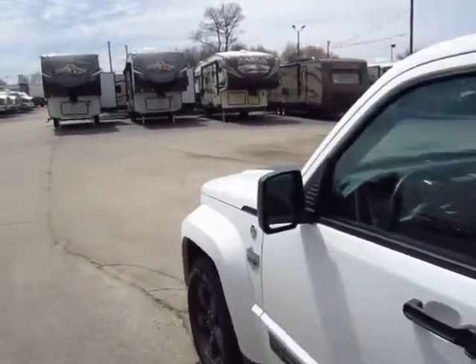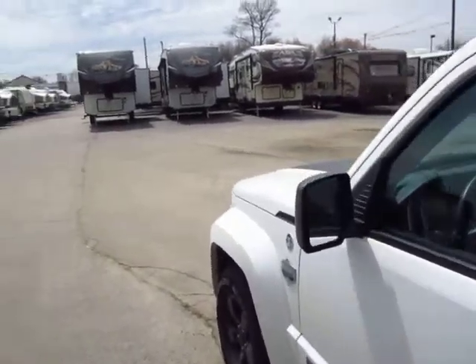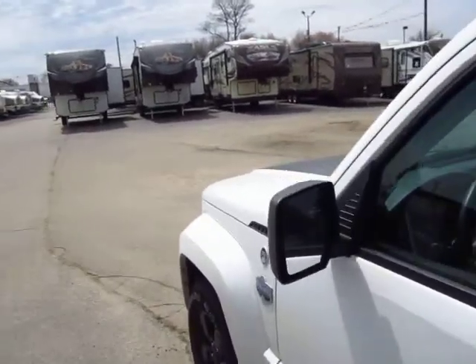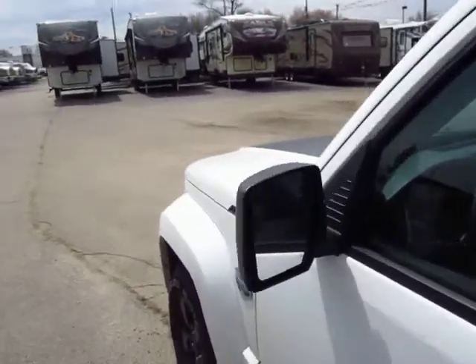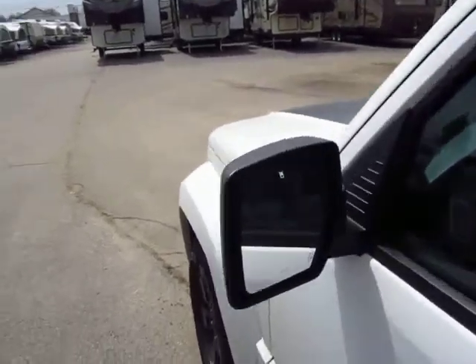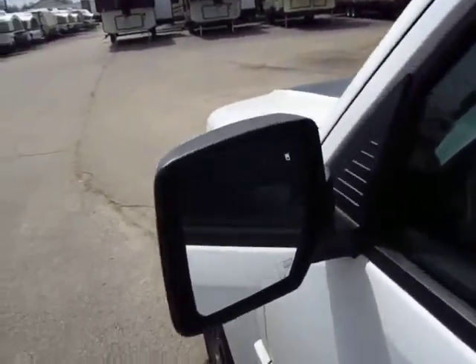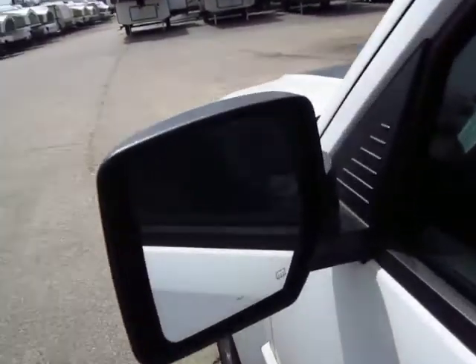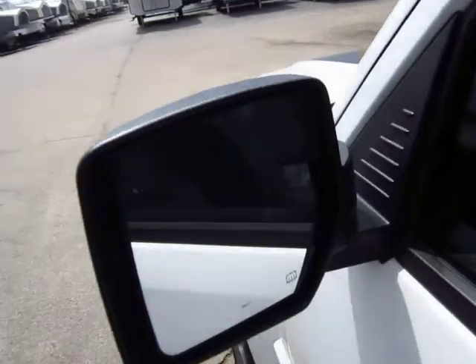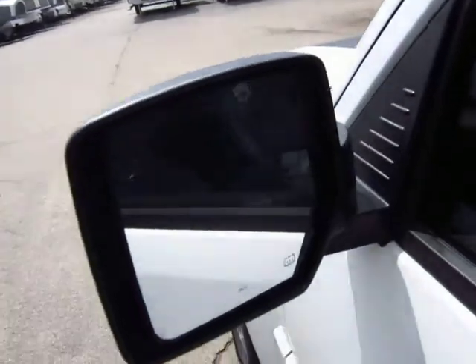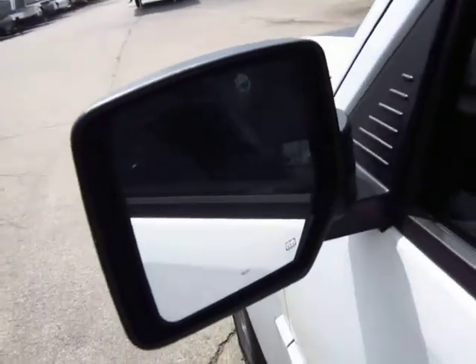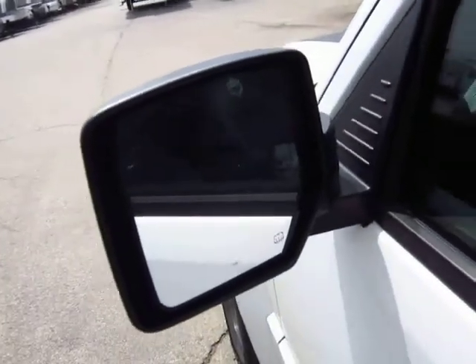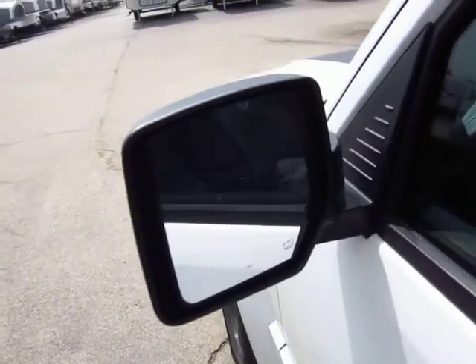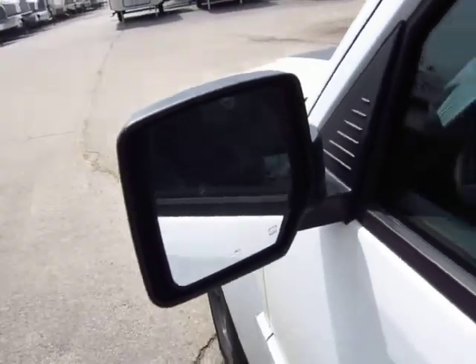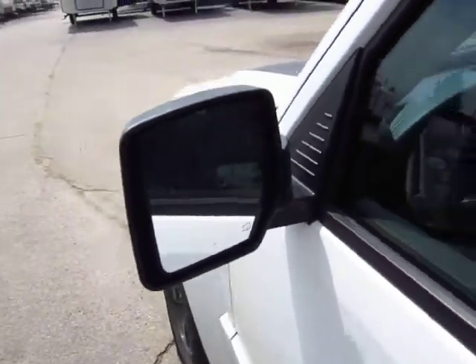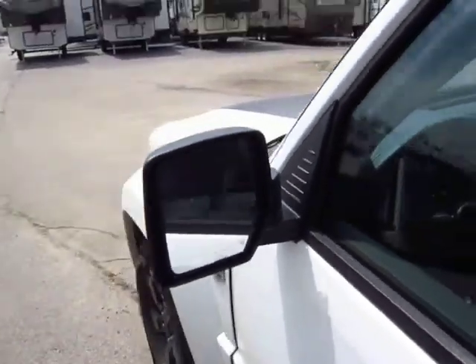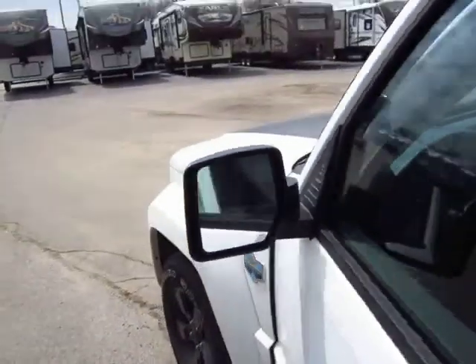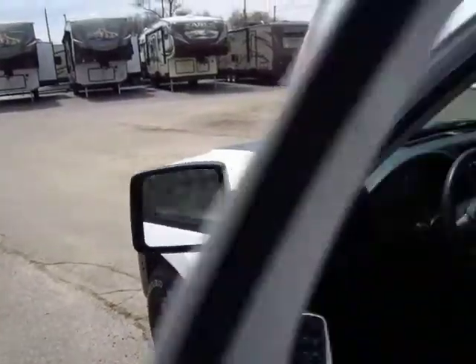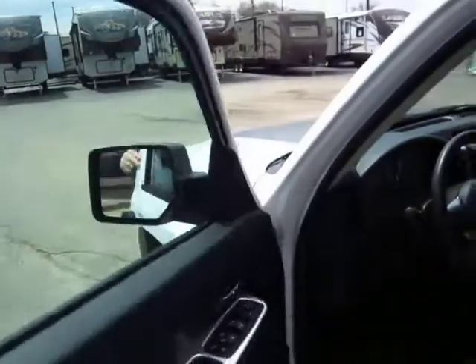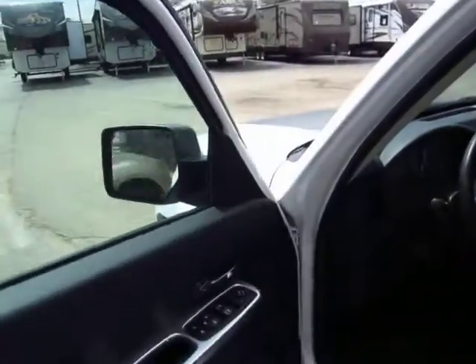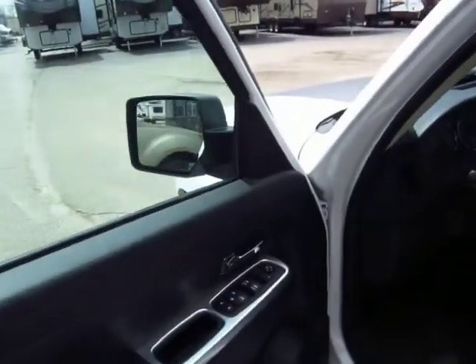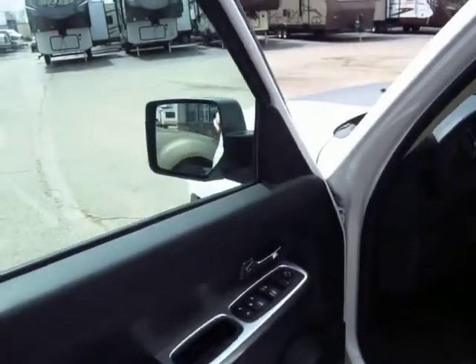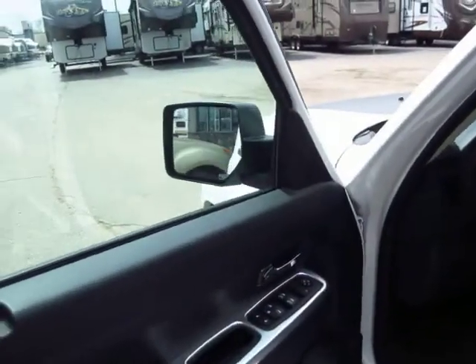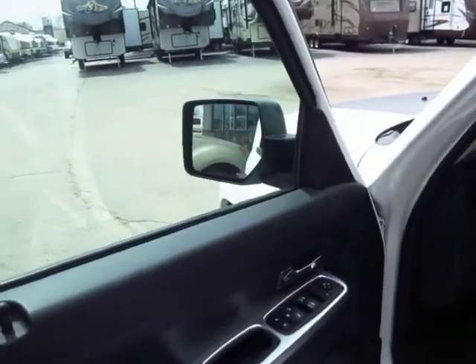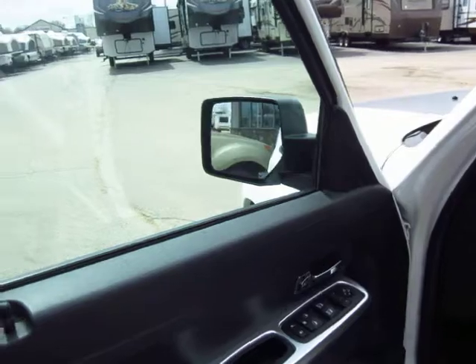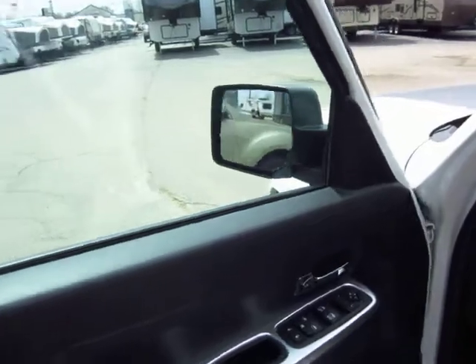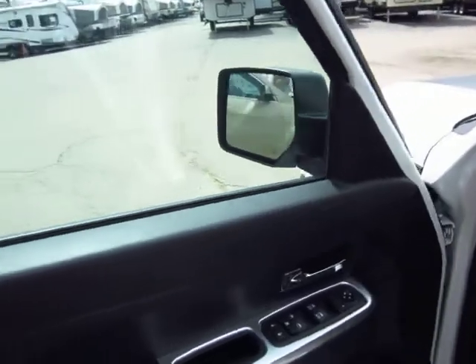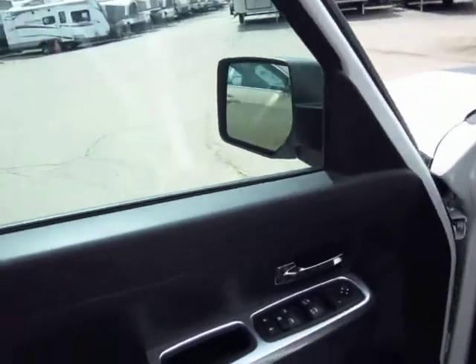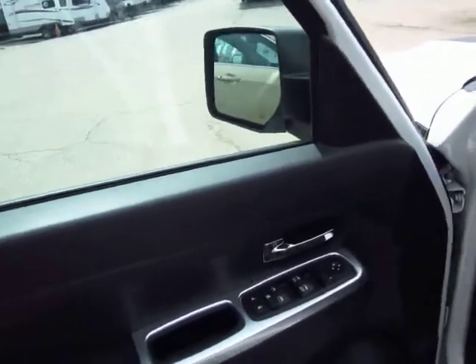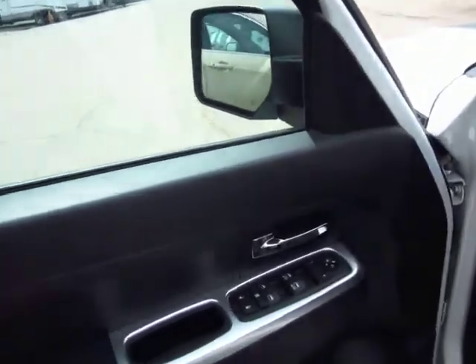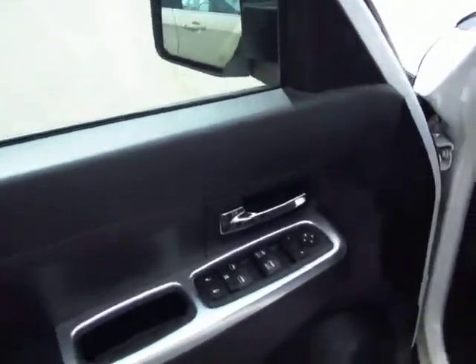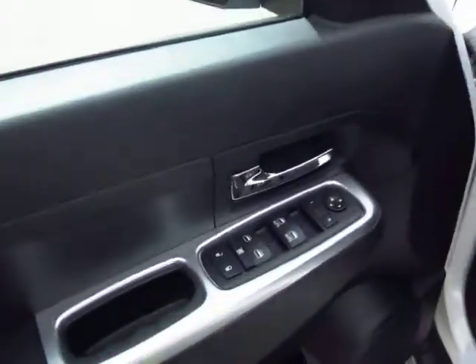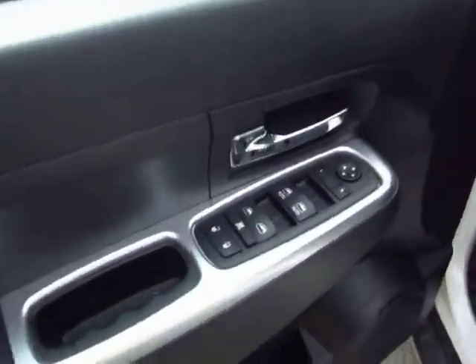A lot of extra options and upgrades on this. Heated side beam mirrors — if you're in one of our Midwestern winters and we get a blizzard overnight, you can still see when you're driving.